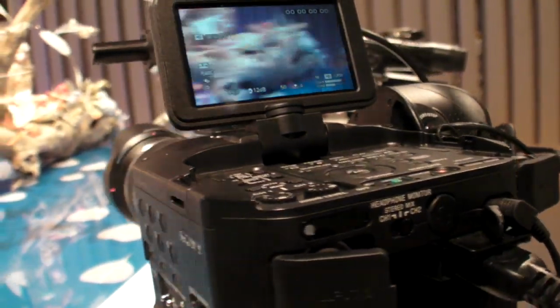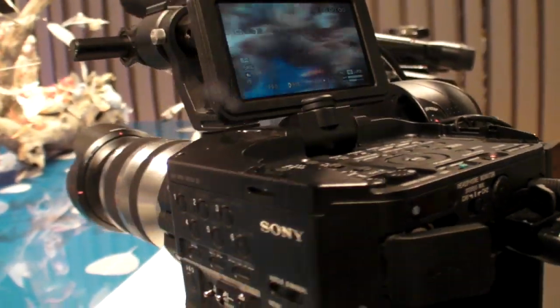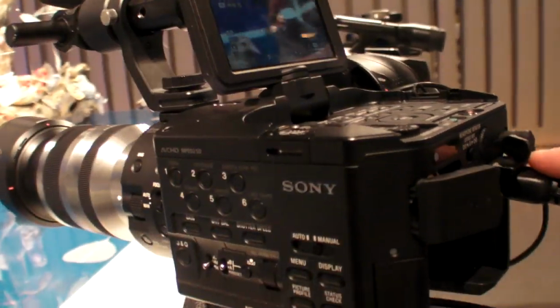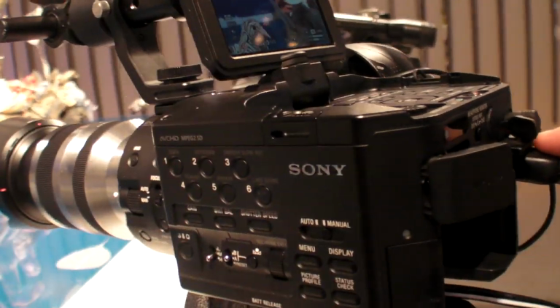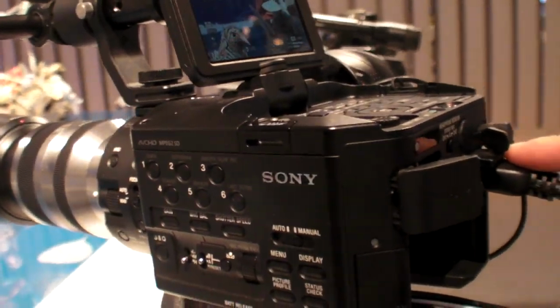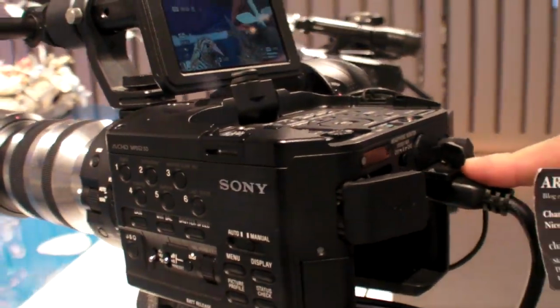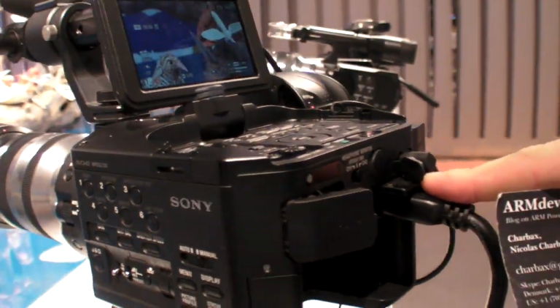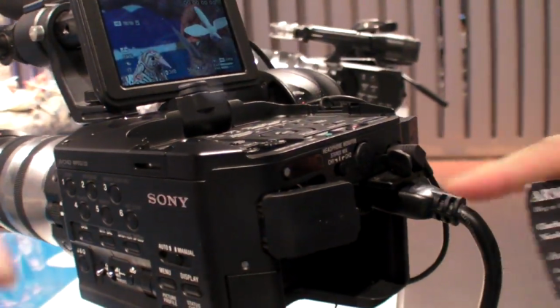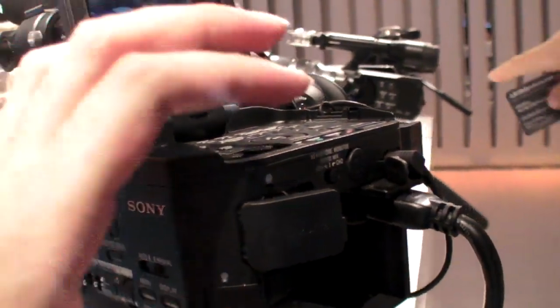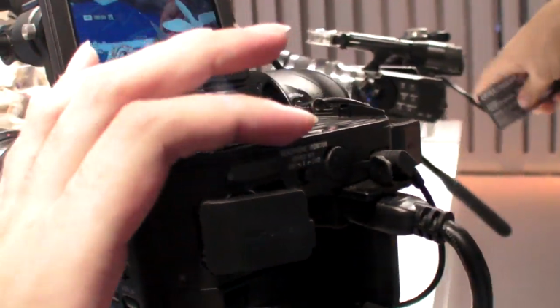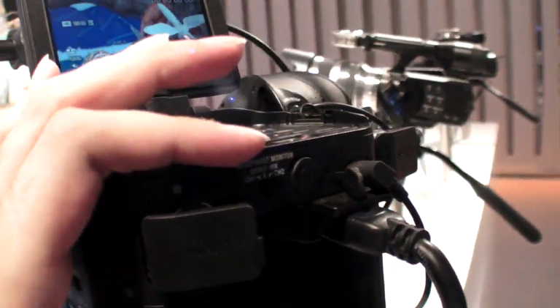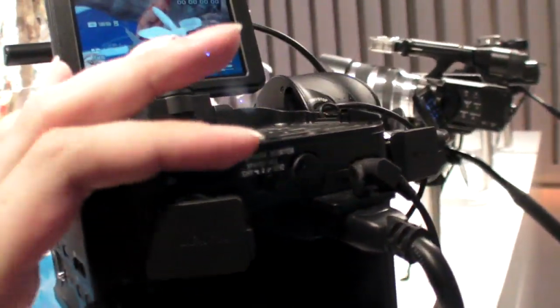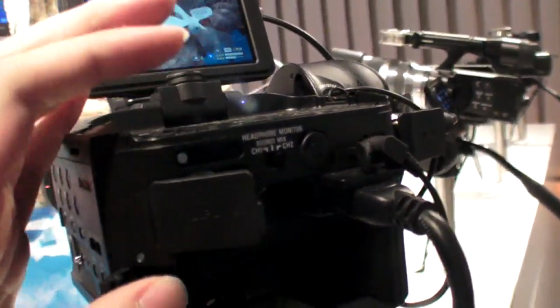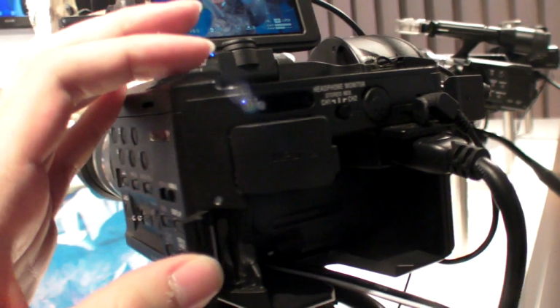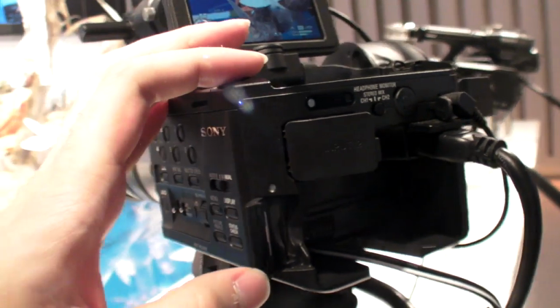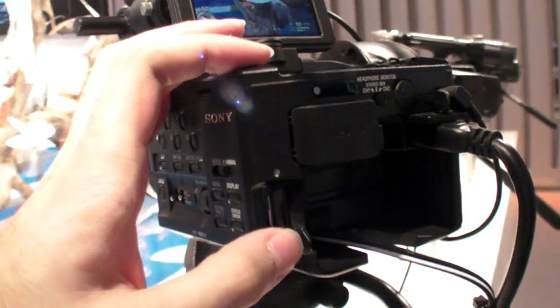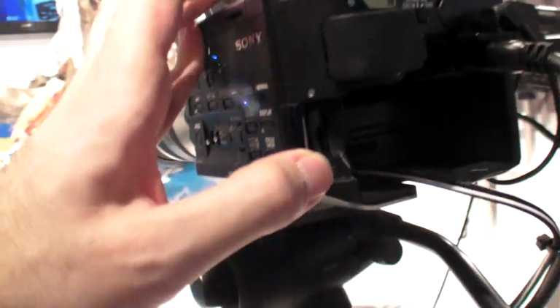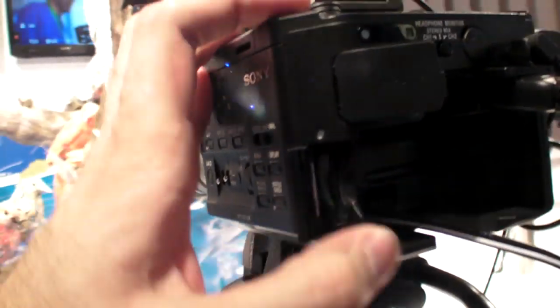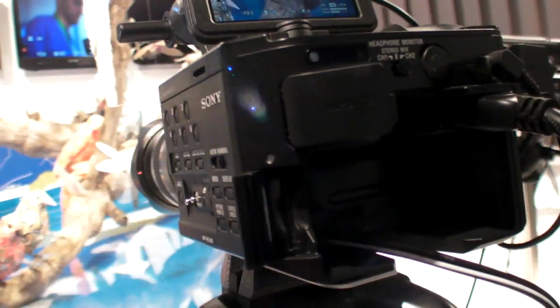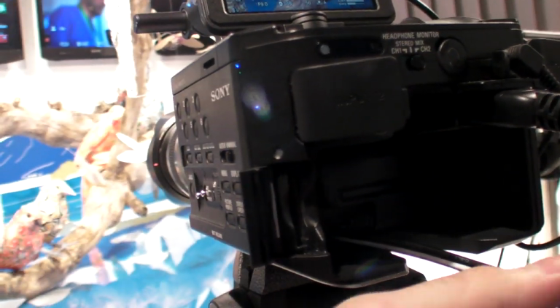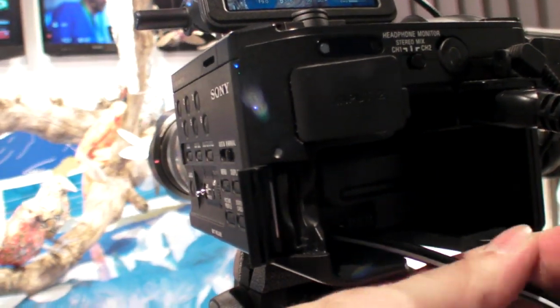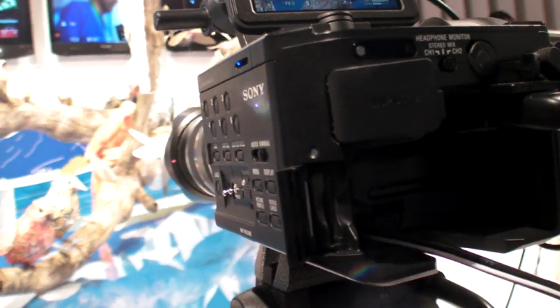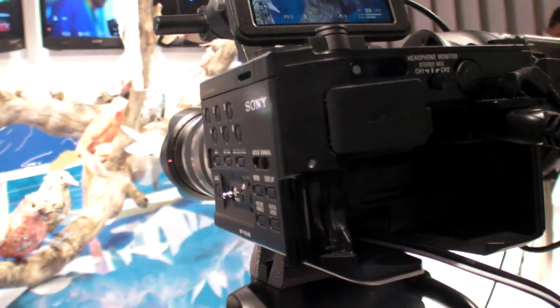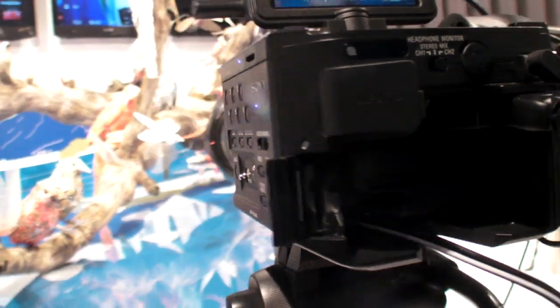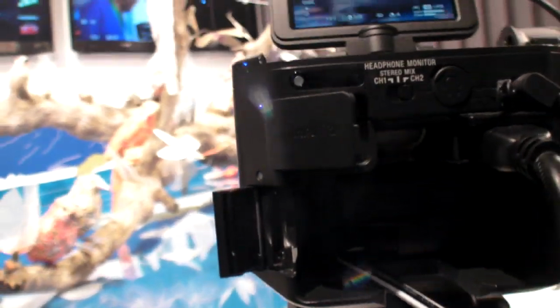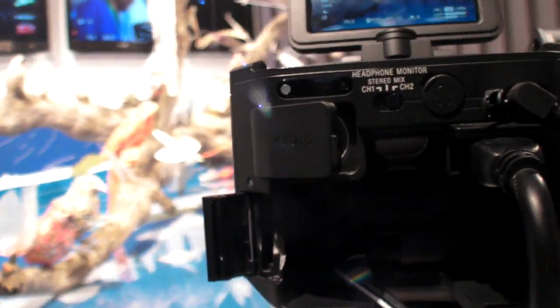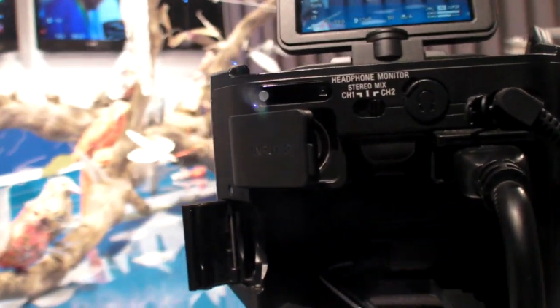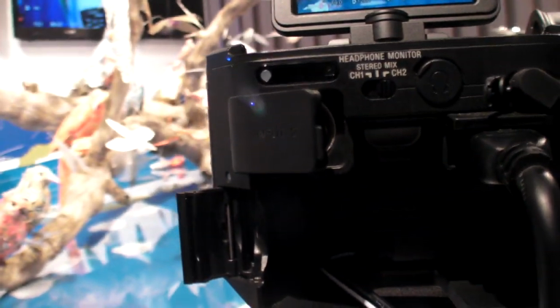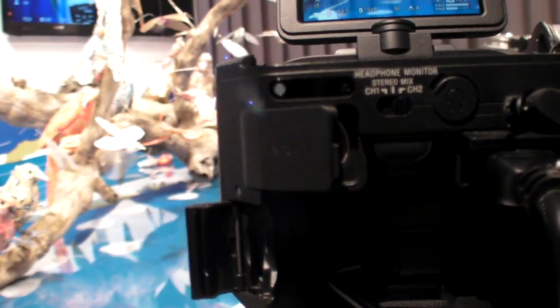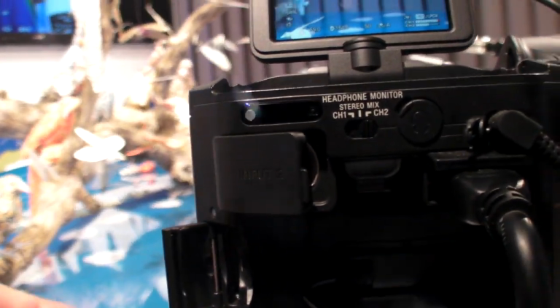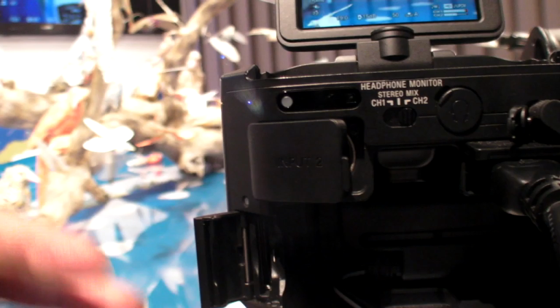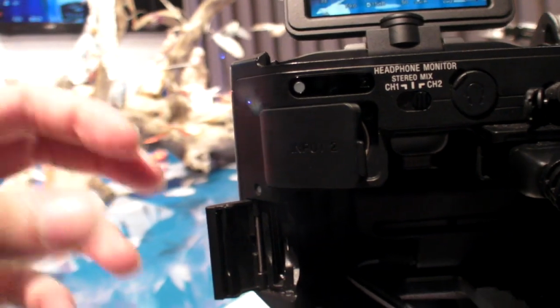There's a full-size HDMI output, not the small one. There's also where the SD card goes. It has a better sensor, related to the XLR.